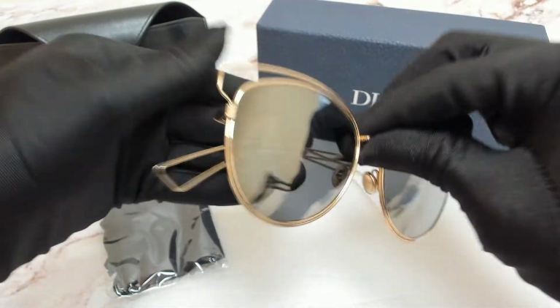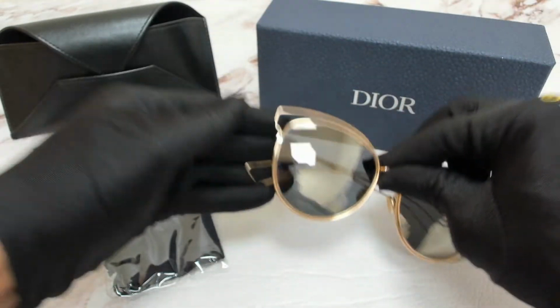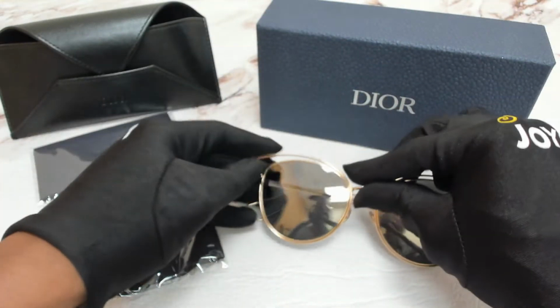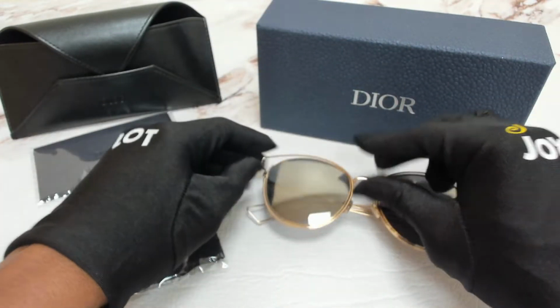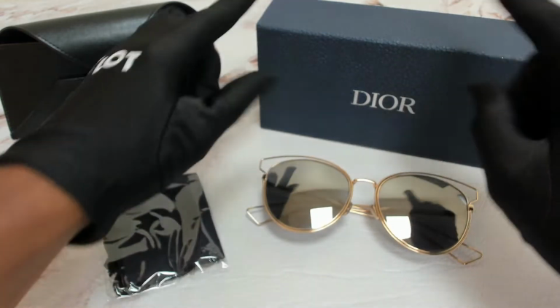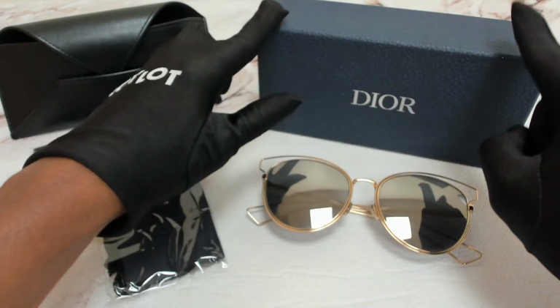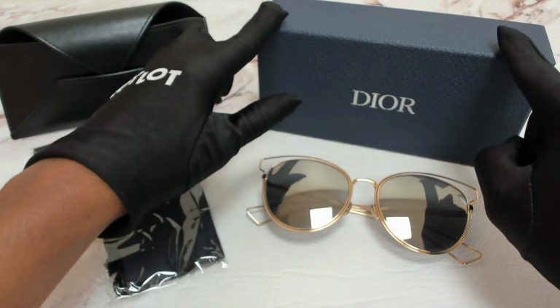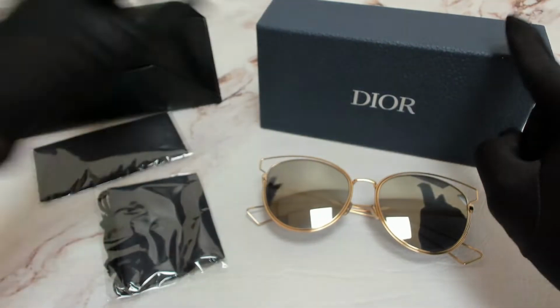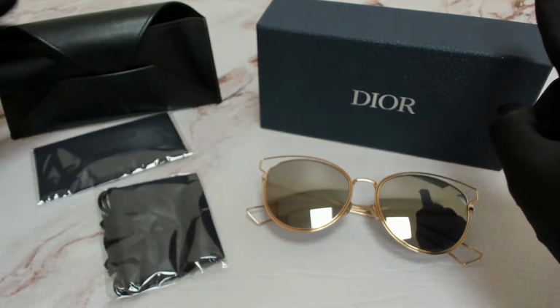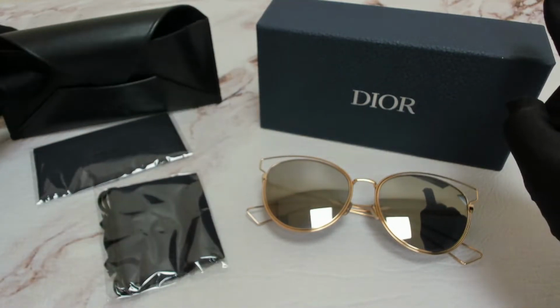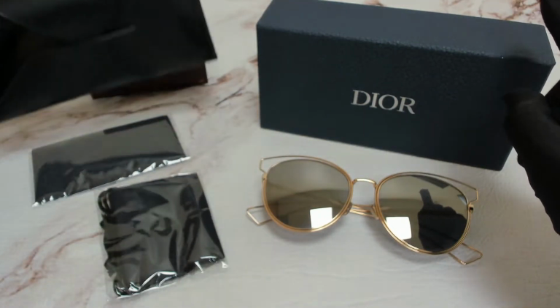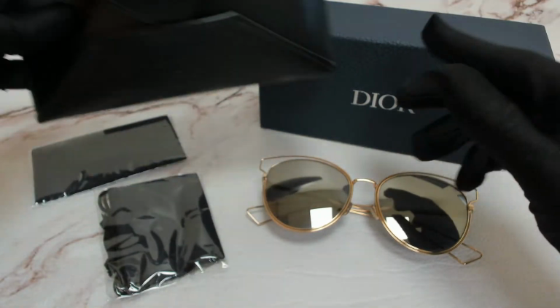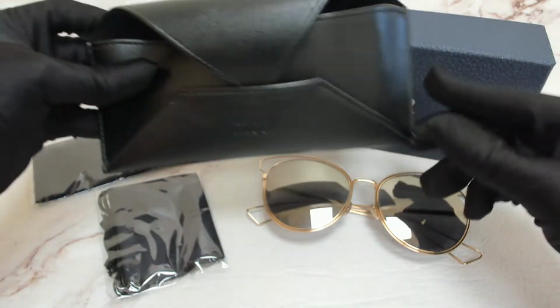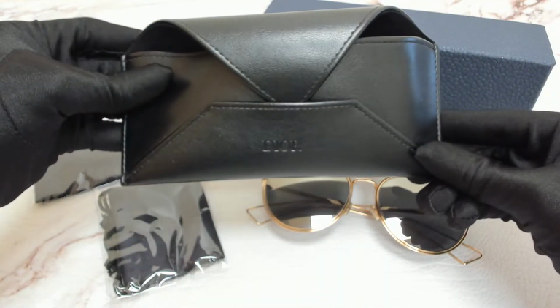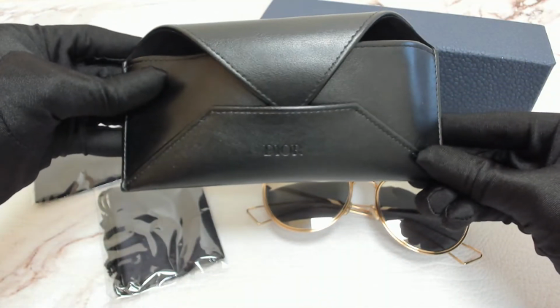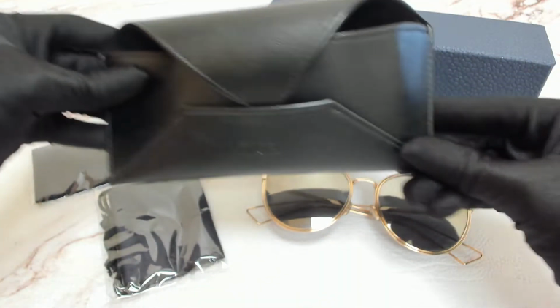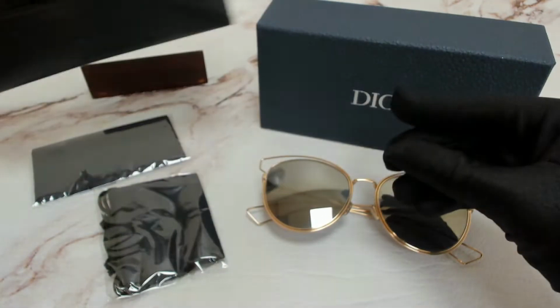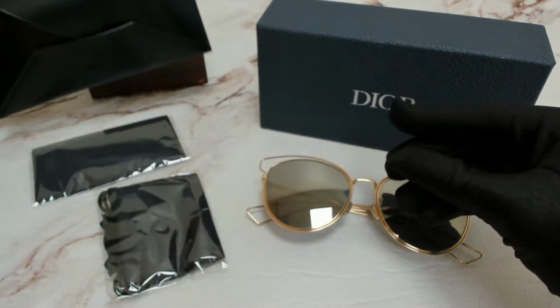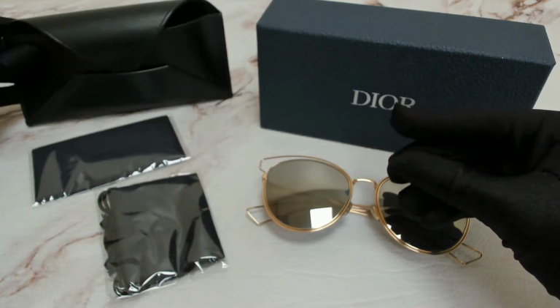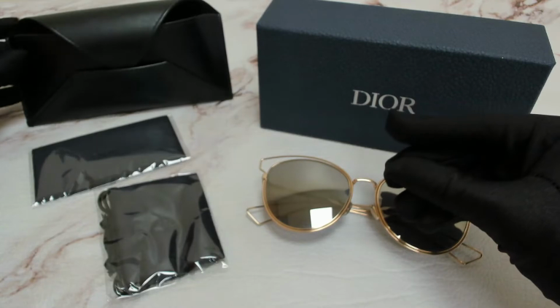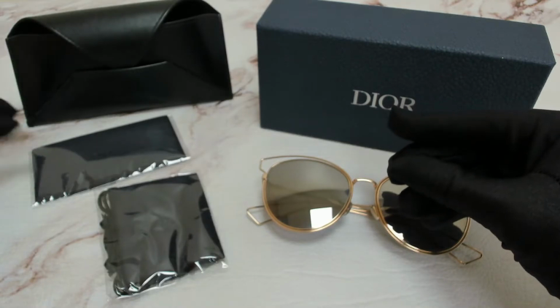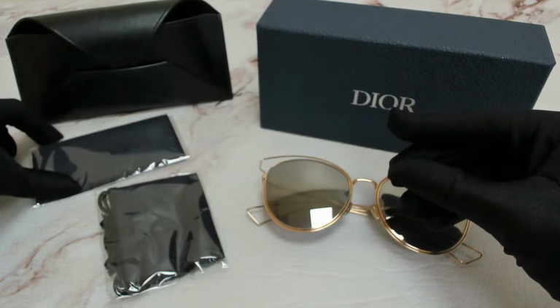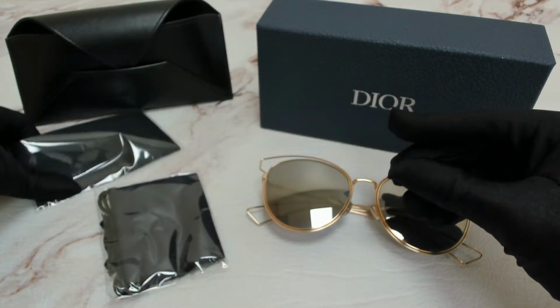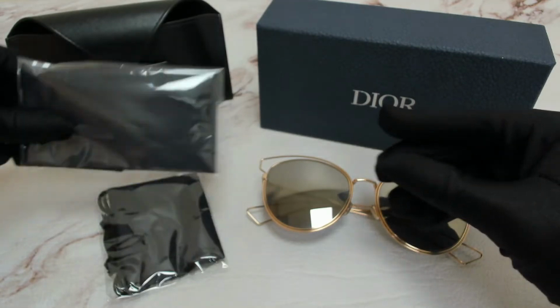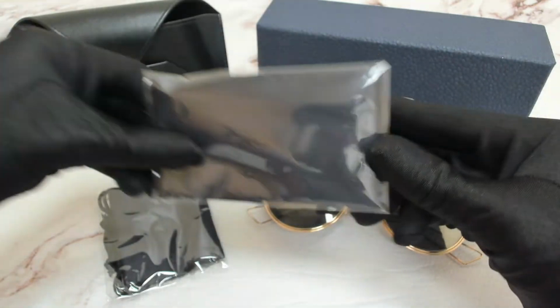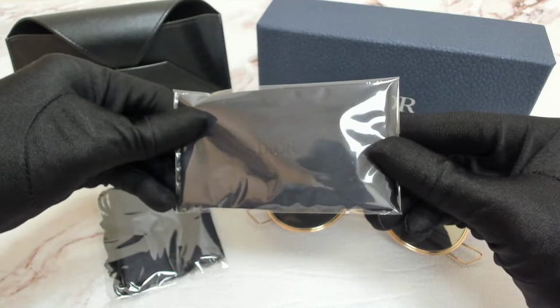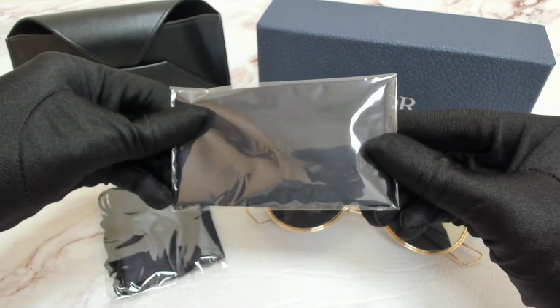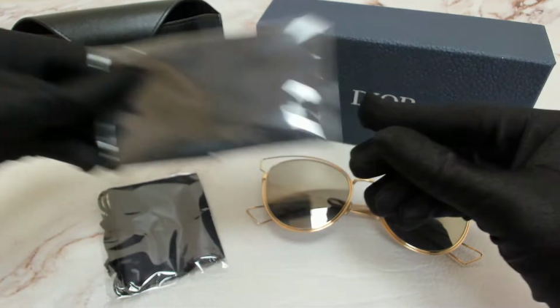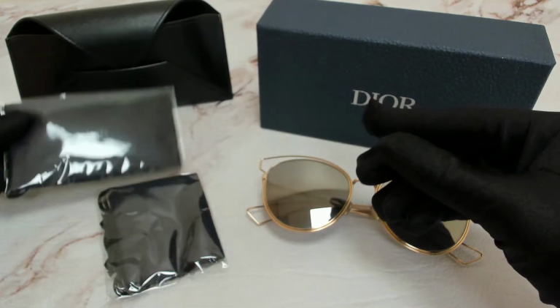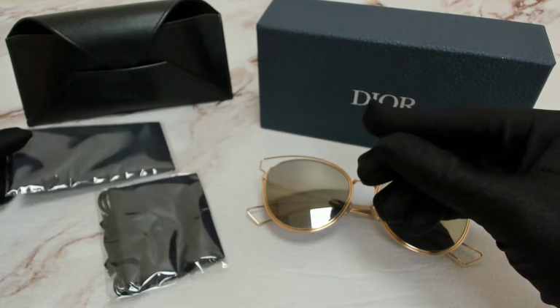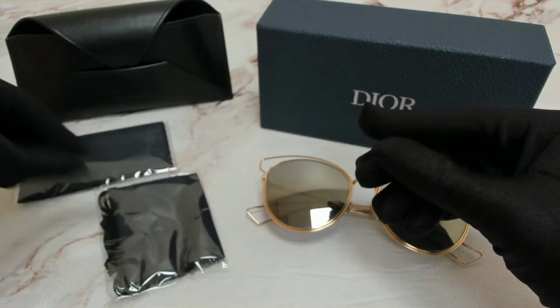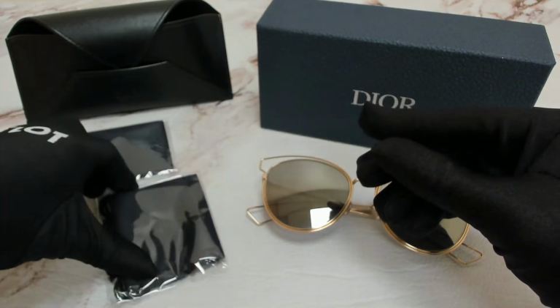The glasses come with a box, a case which color and style may vary, a cleaning cloth, and dust bag.